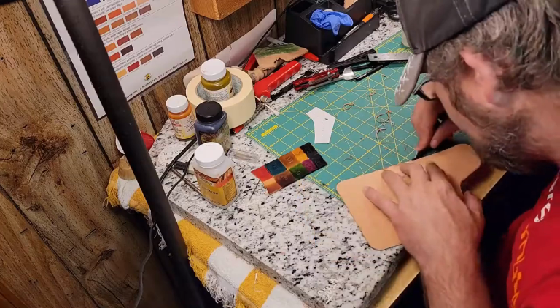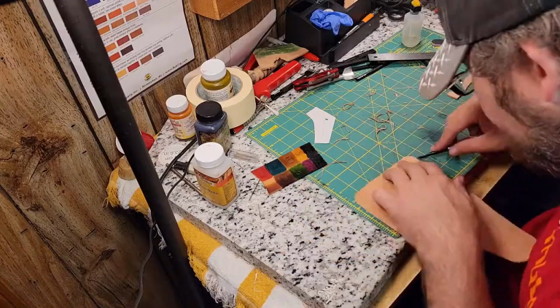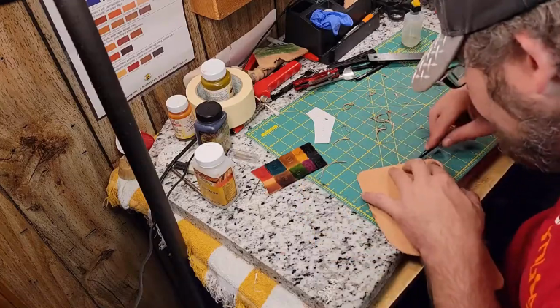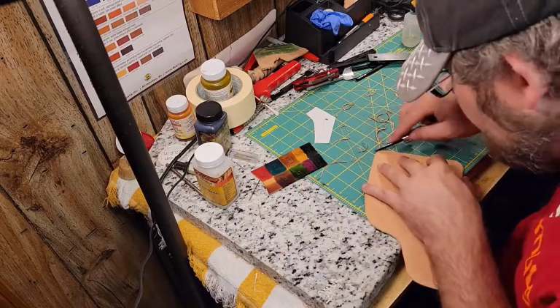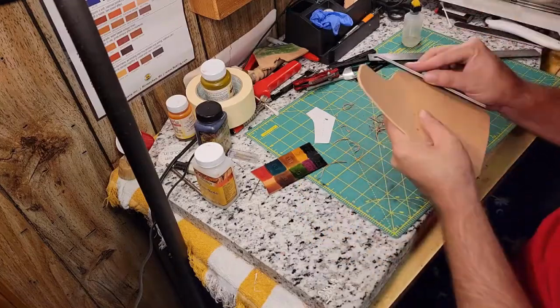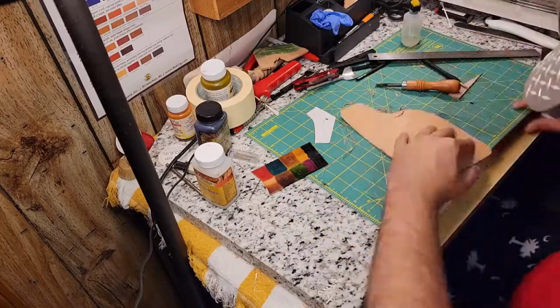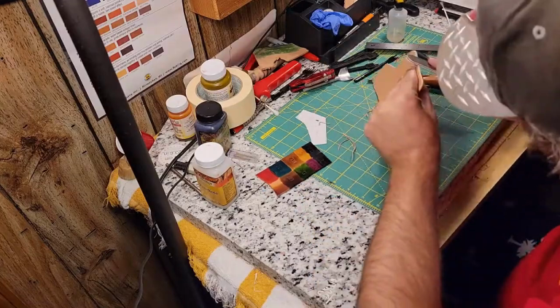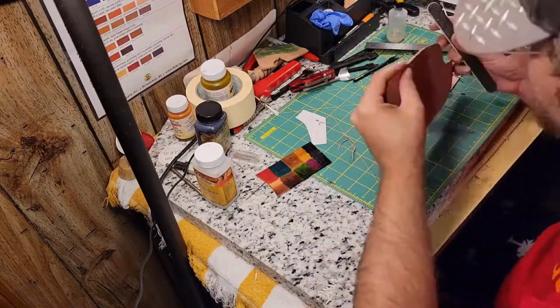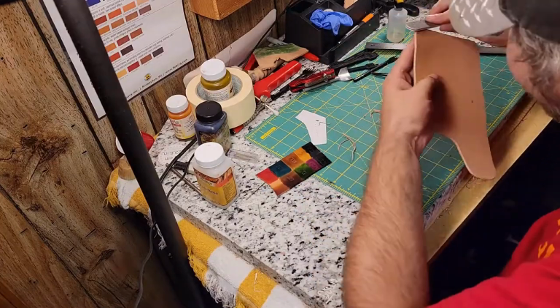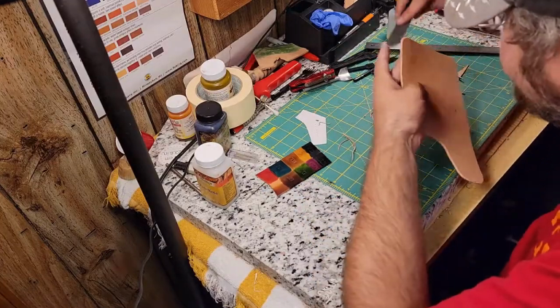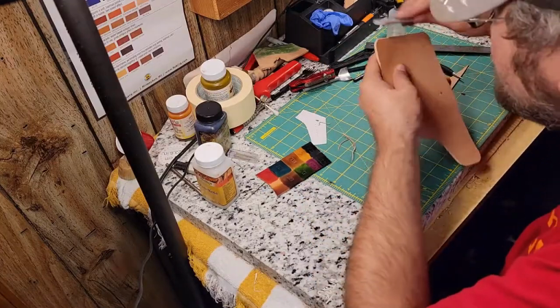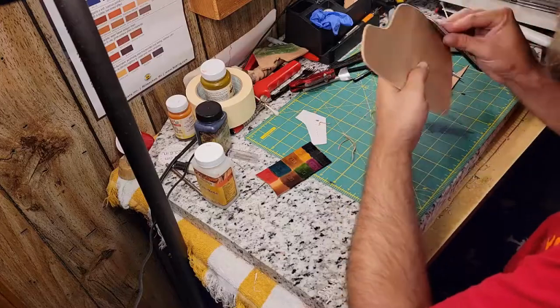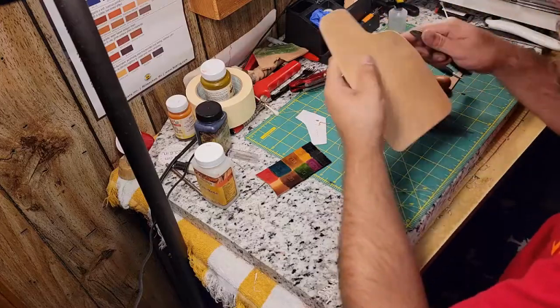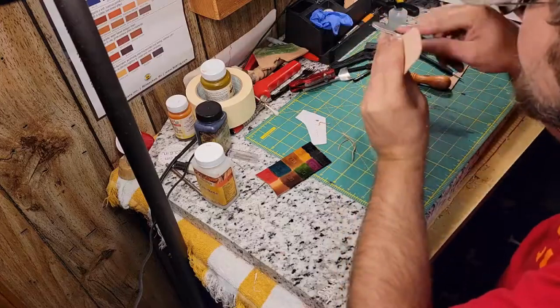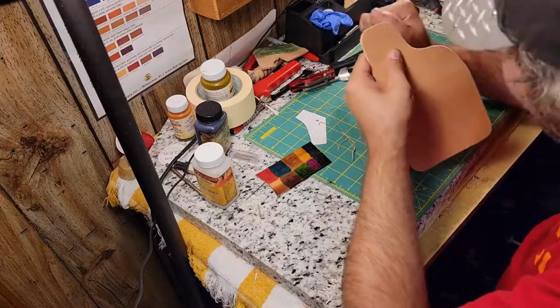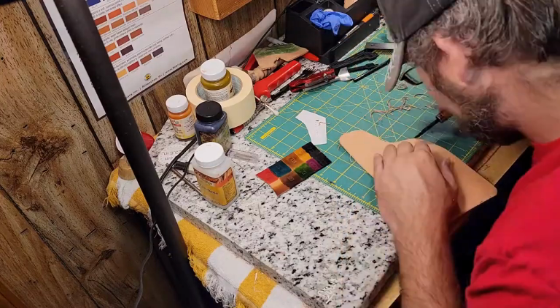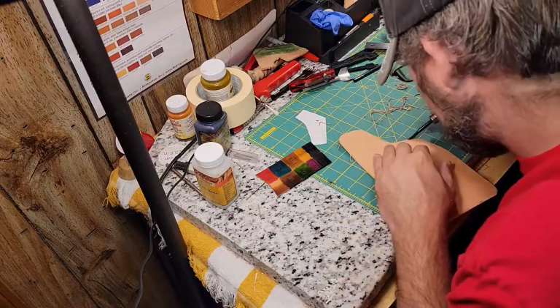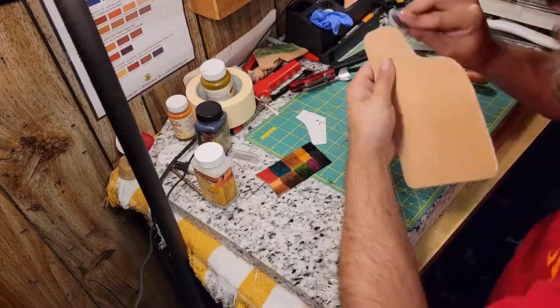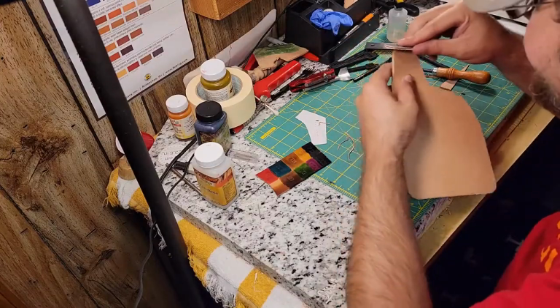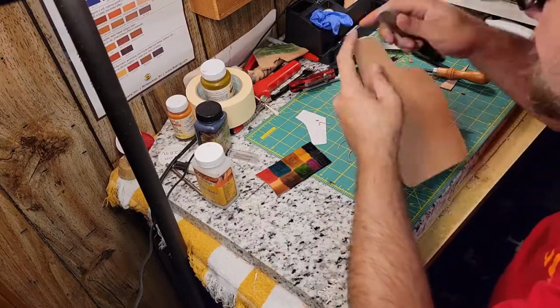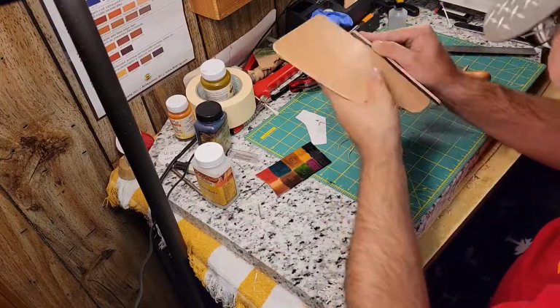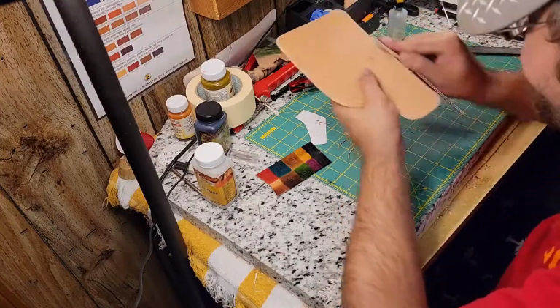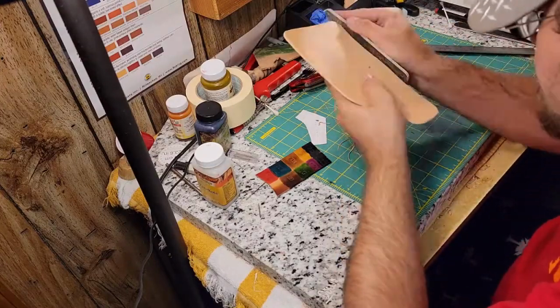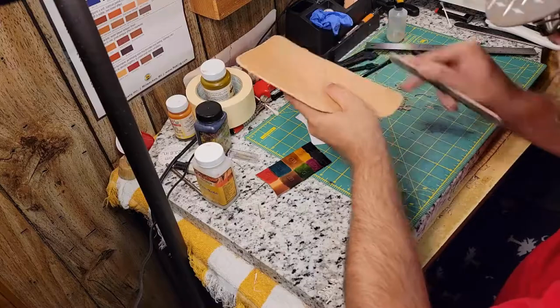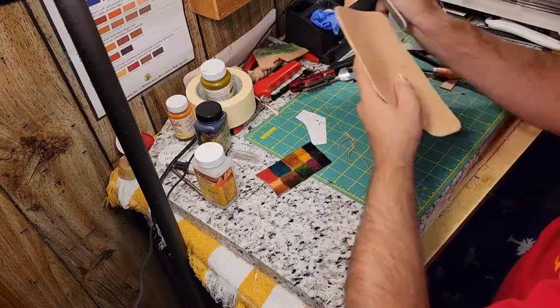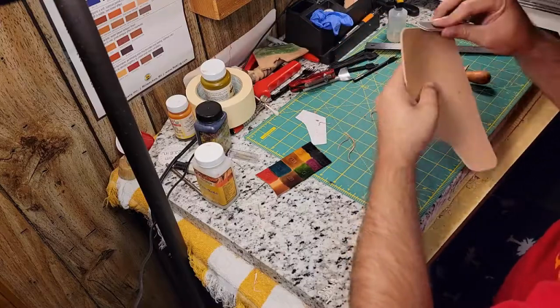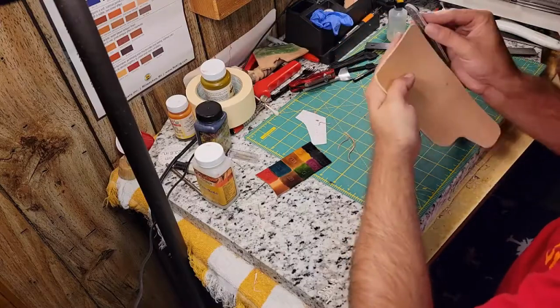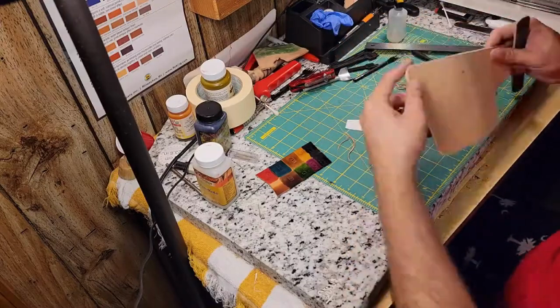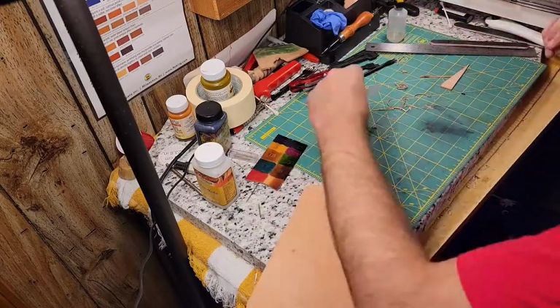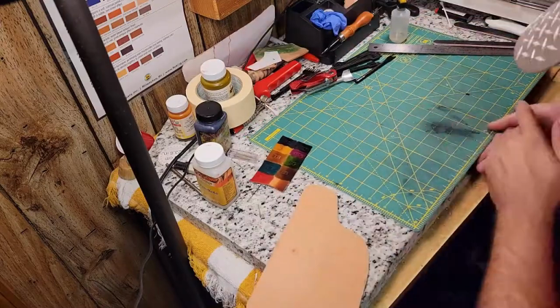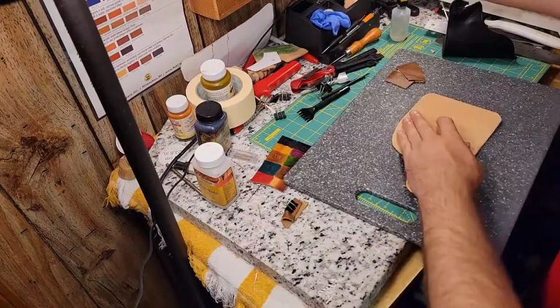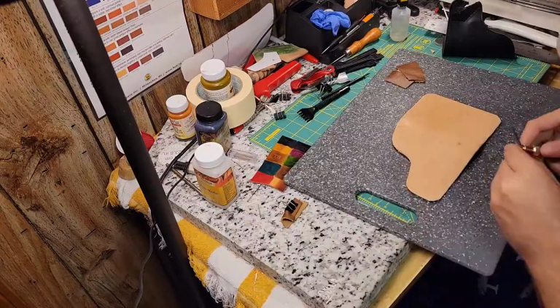I take an edge beveler to the piece. With that complete, I take sandpaper to the edge to get a nice finish. Once that's complete, I take the stitching groover to it to get ready for the next step.